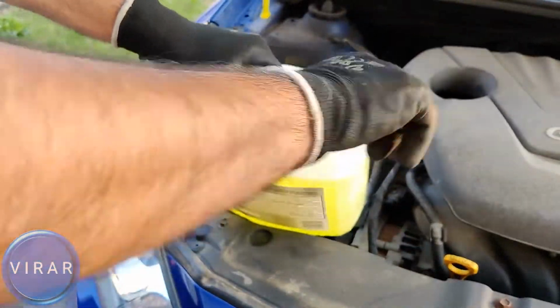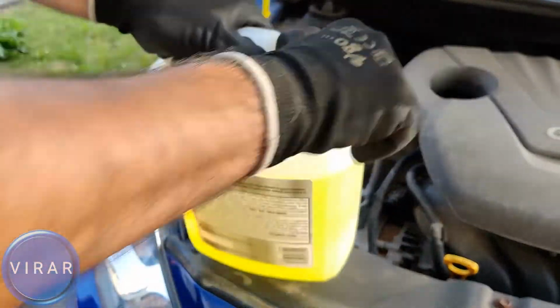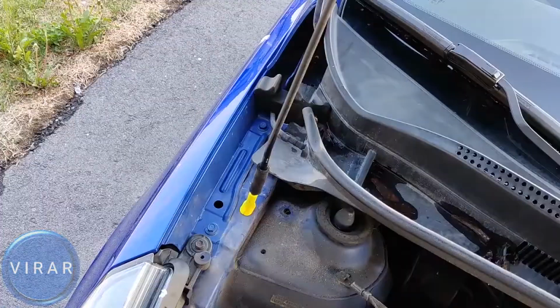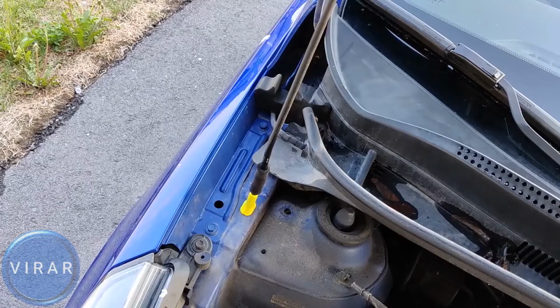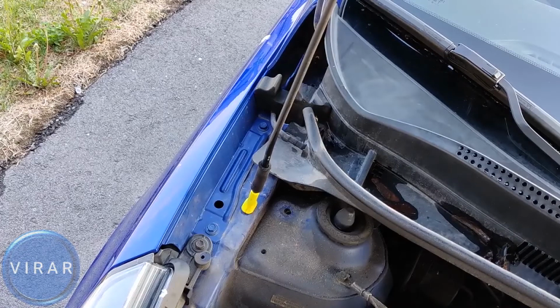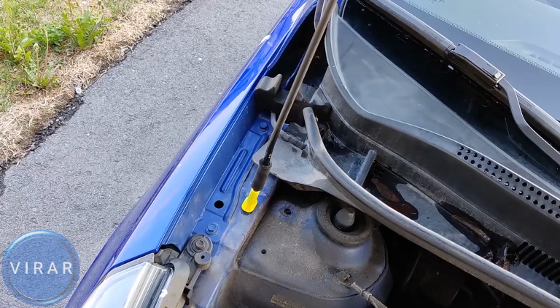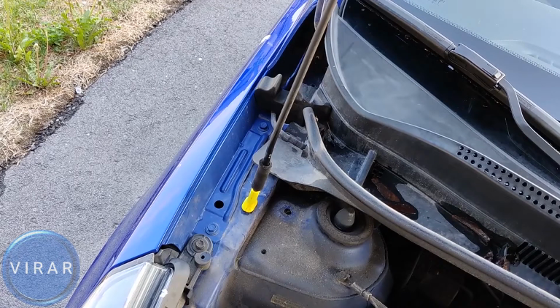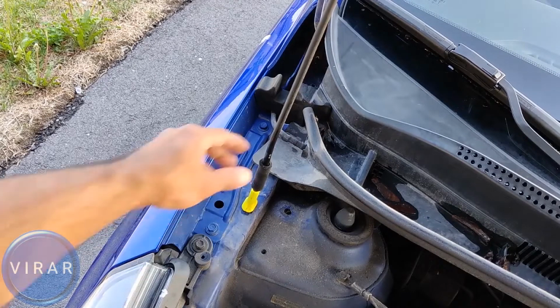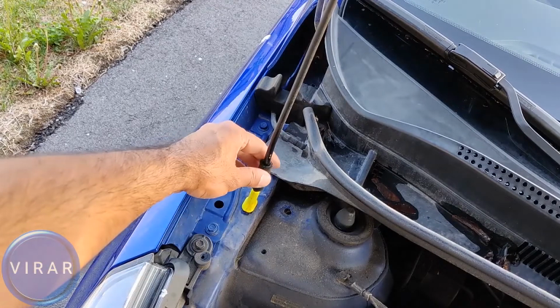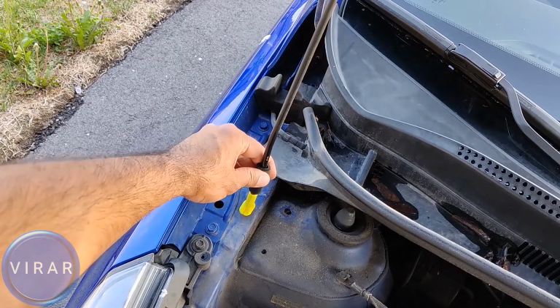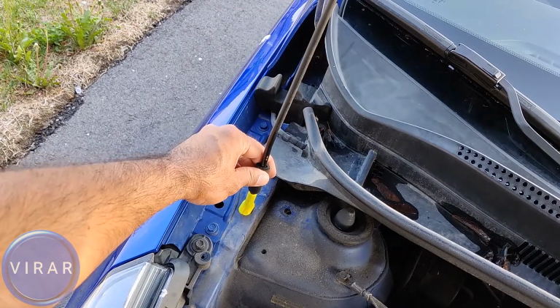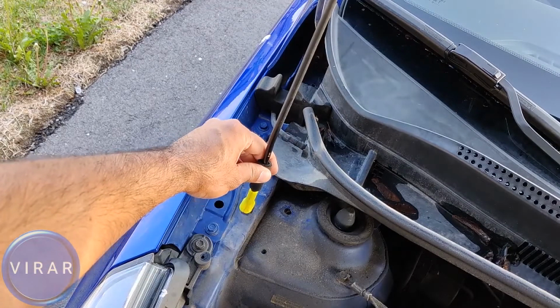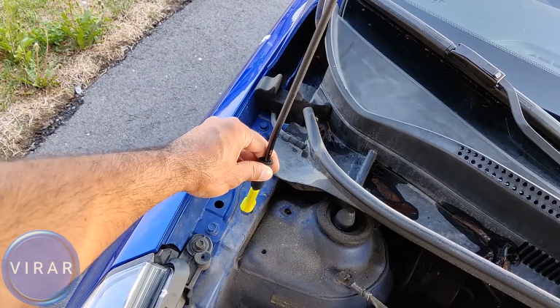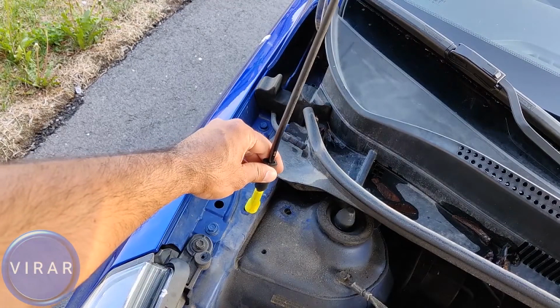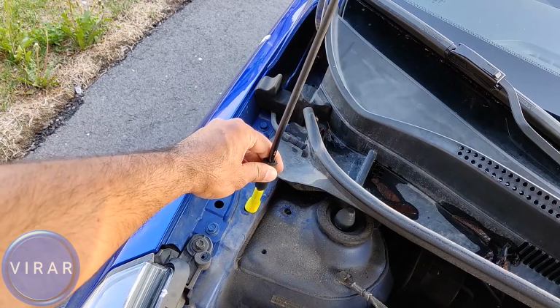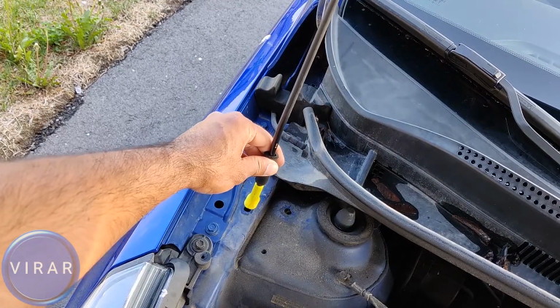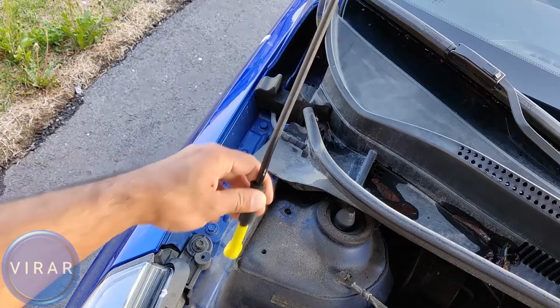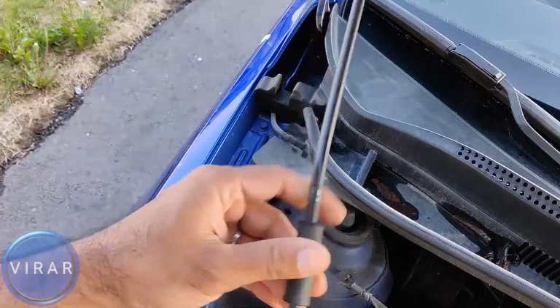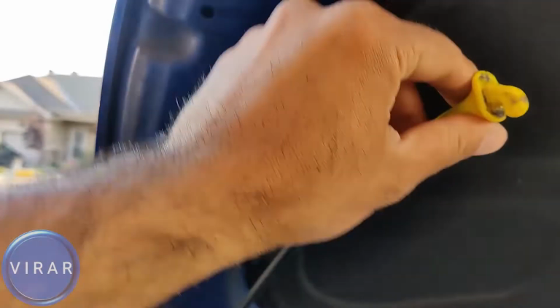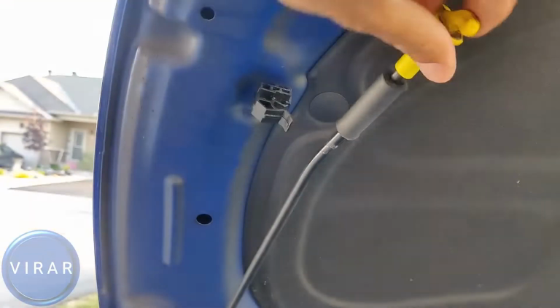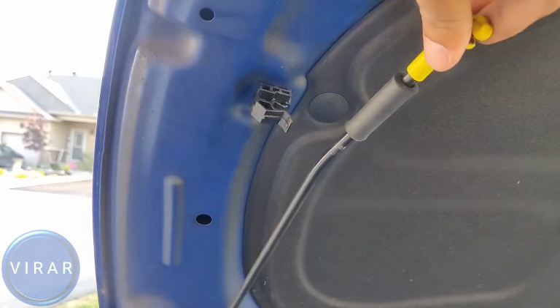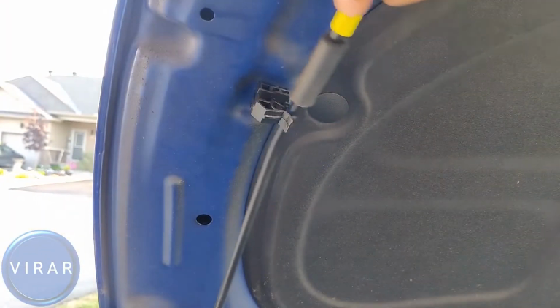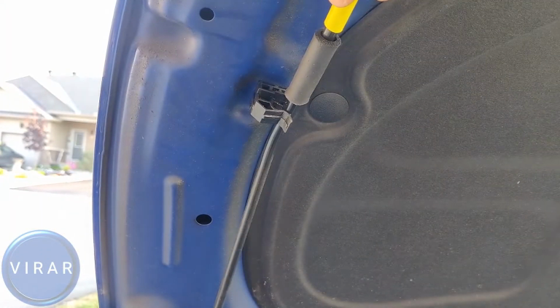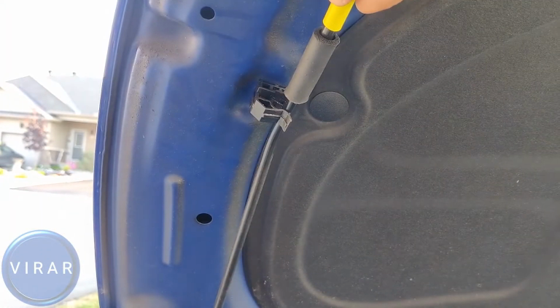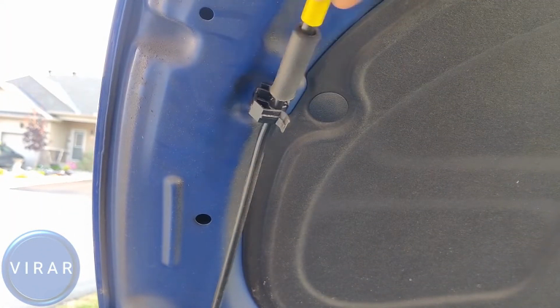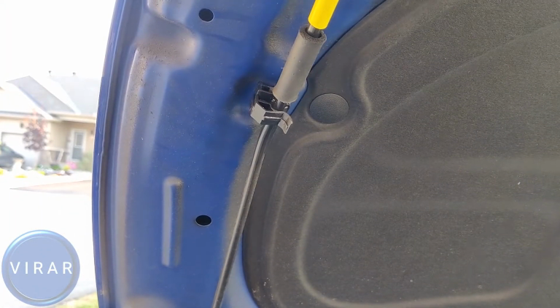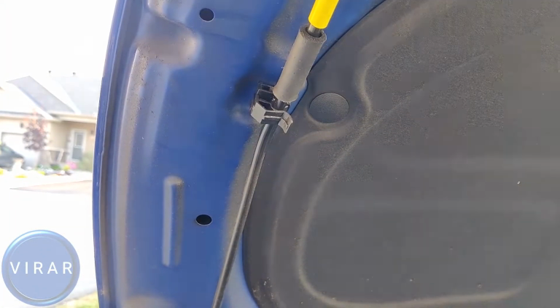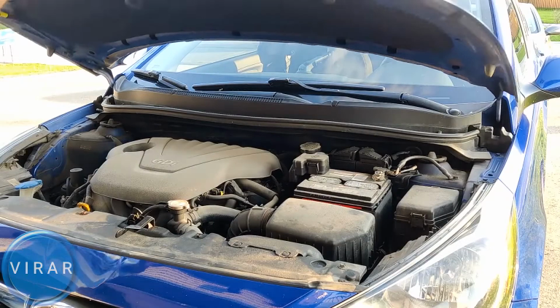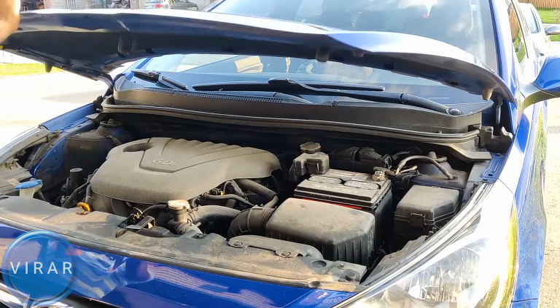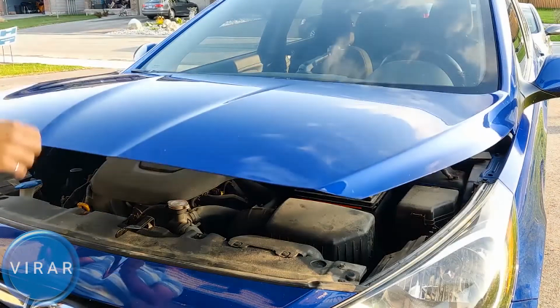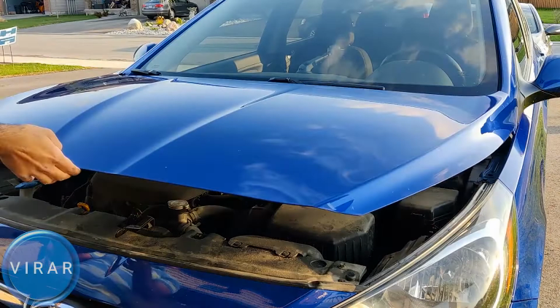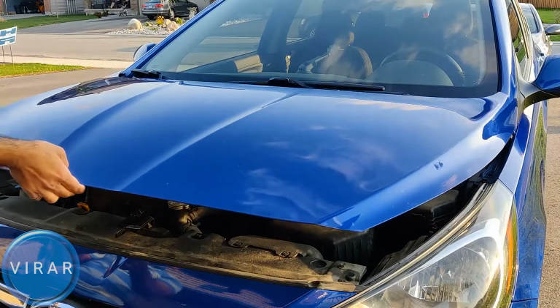See how easy that was? Now to close the hood, push the hood a little bit, then get the prop rod out of the slot and put it back in its place. Lower the hood and slam it shut.